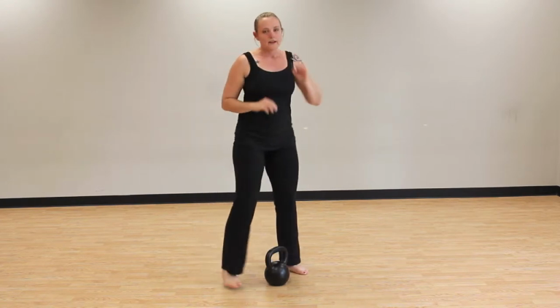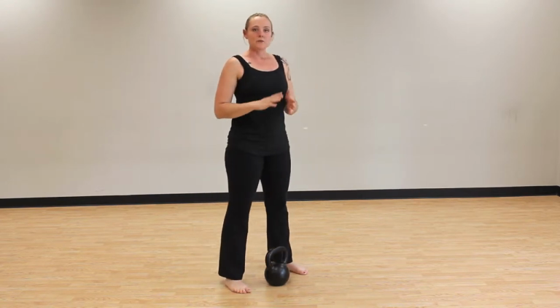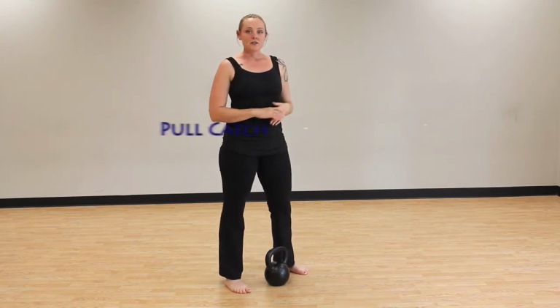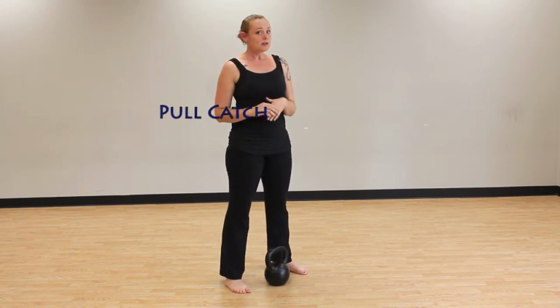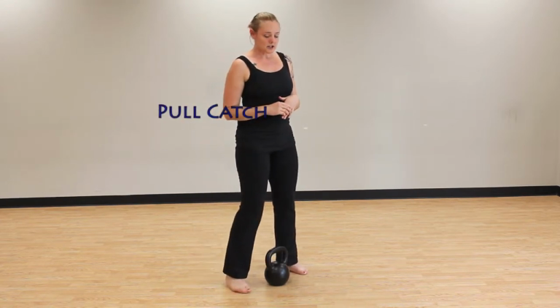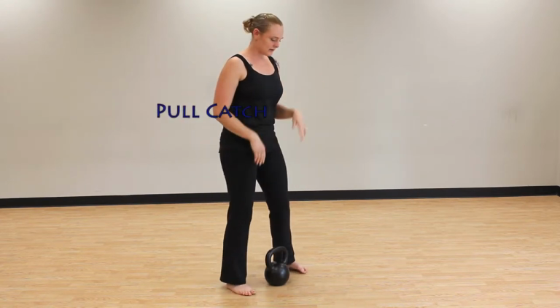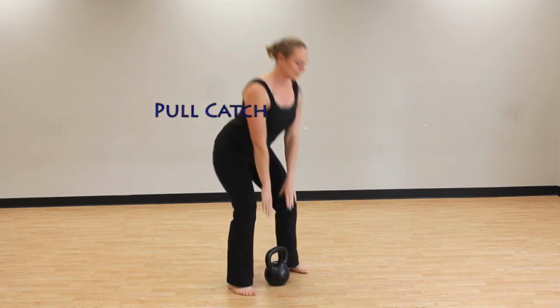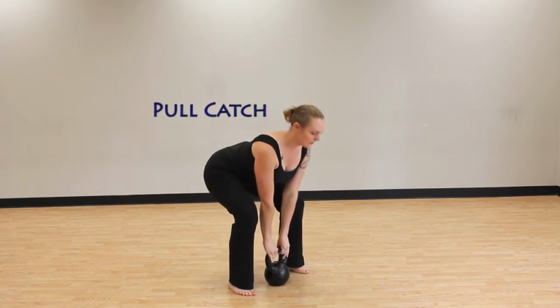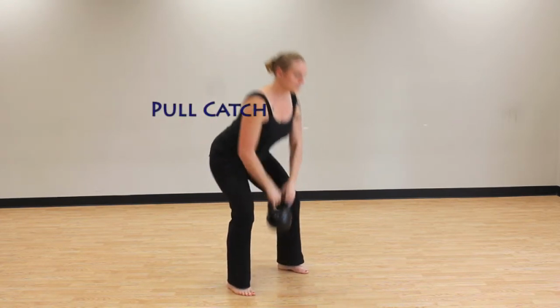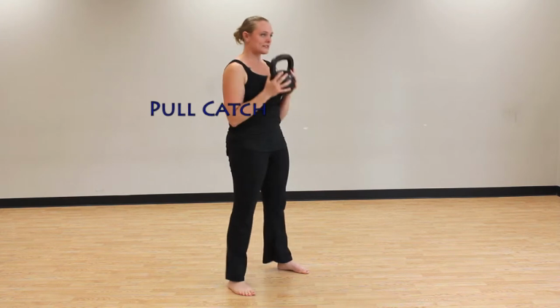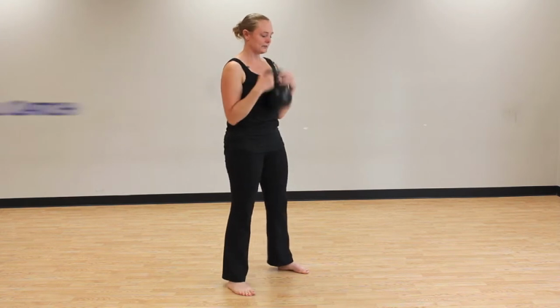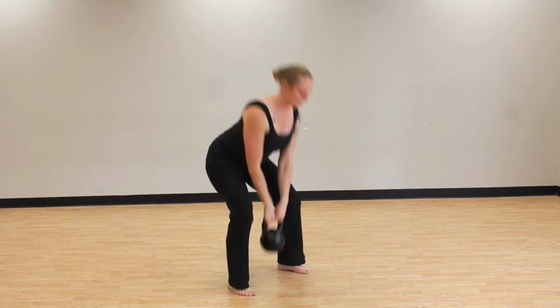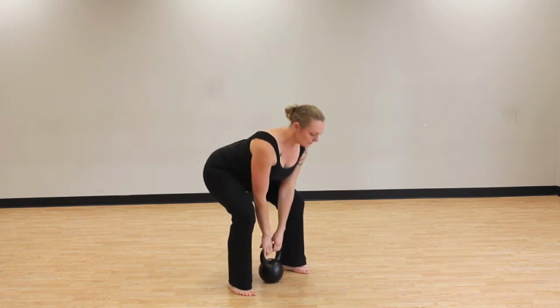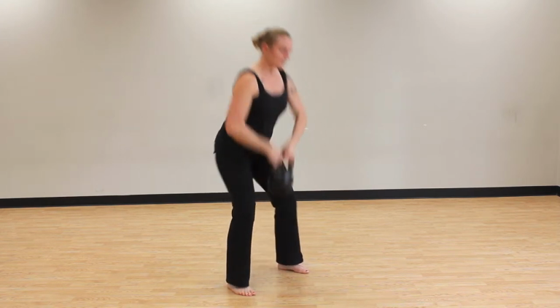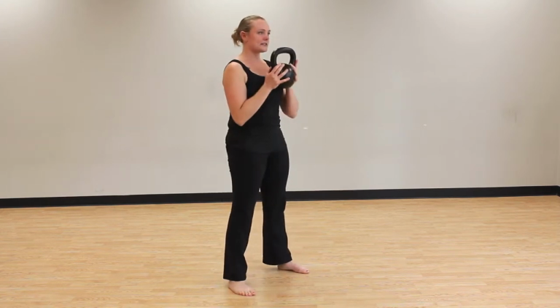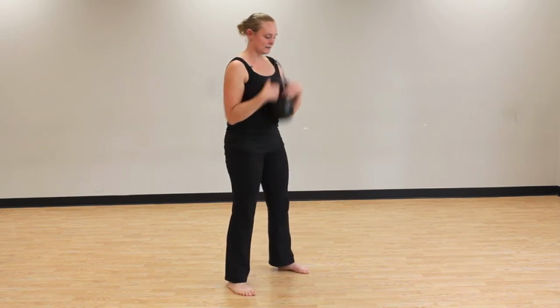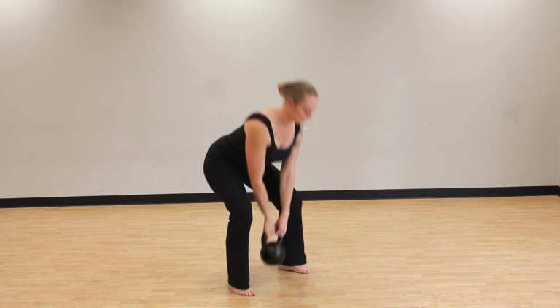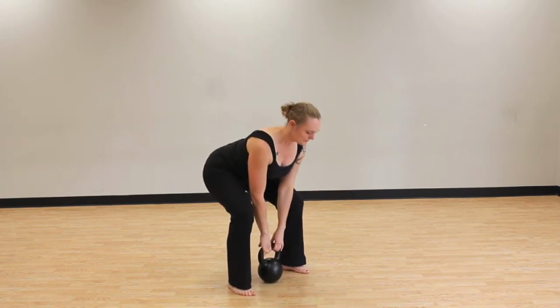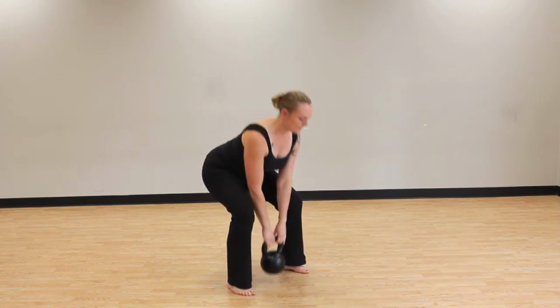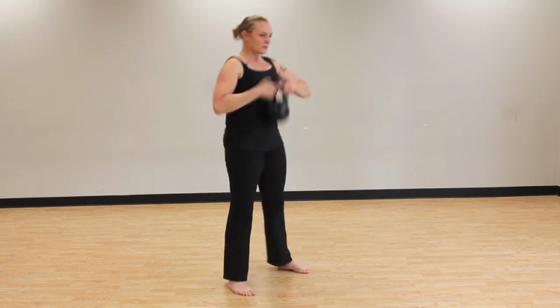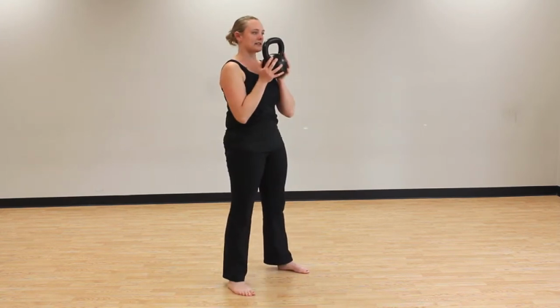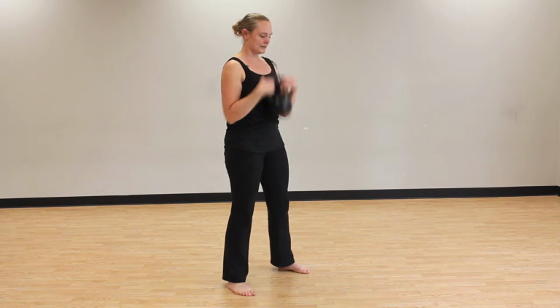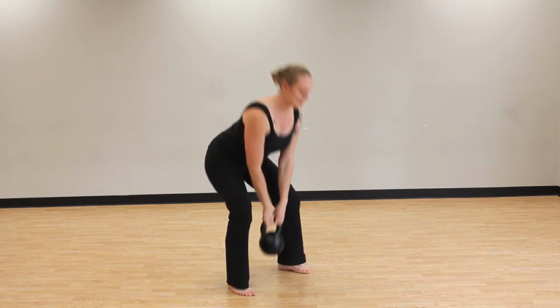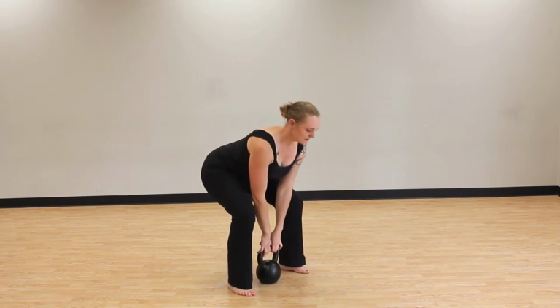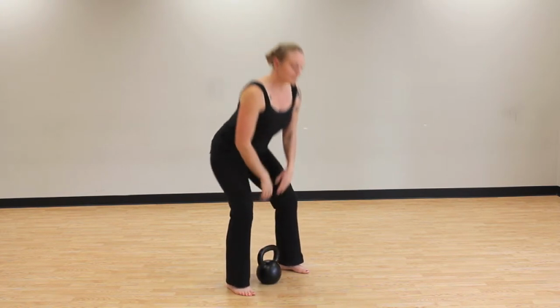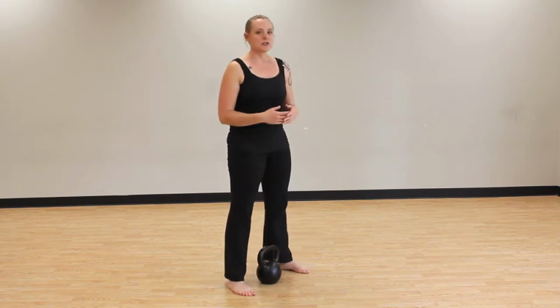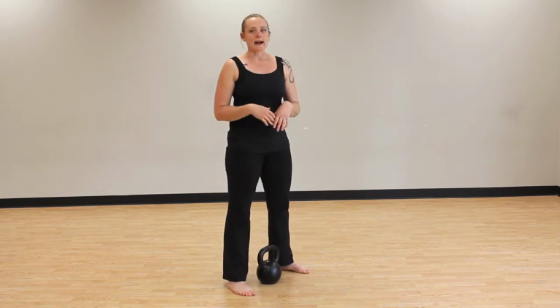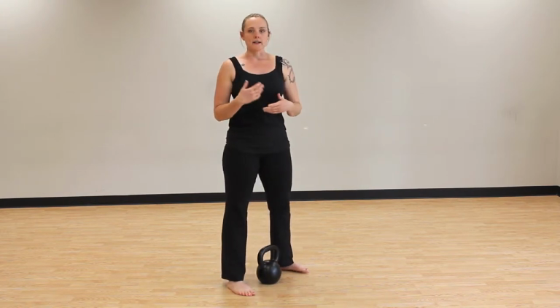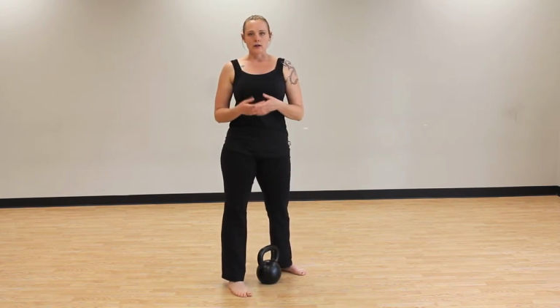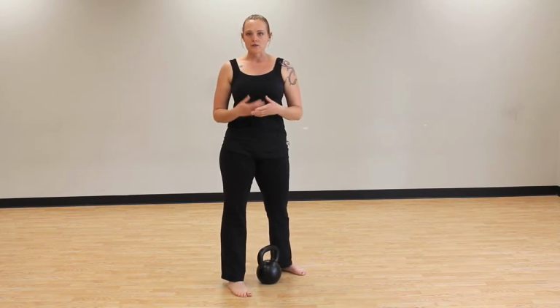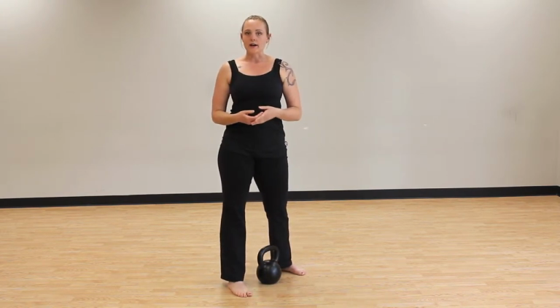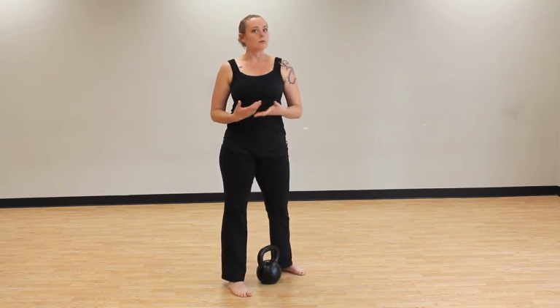And now I'm going to move on to a pull catch. From a pull catch, you can add in either a press or a squat or both.